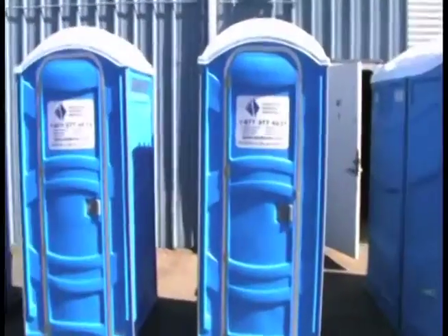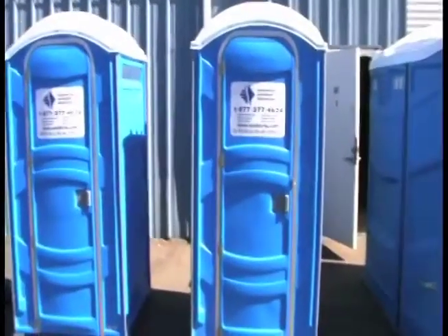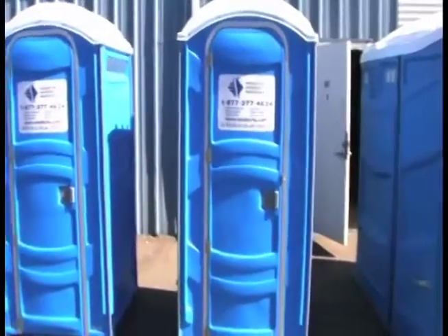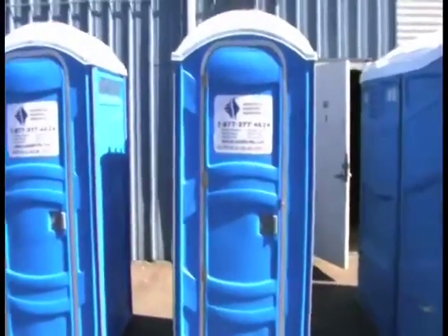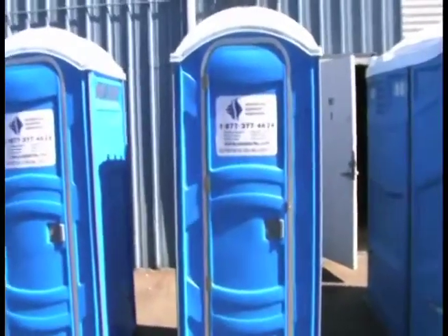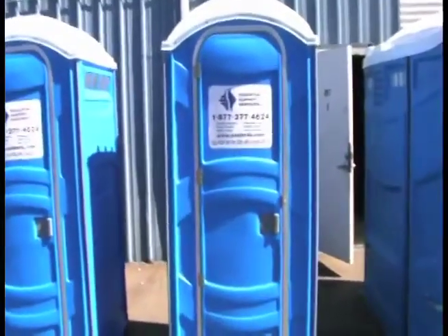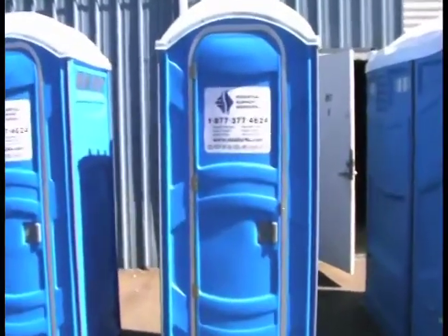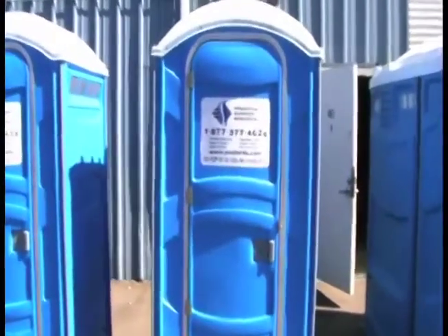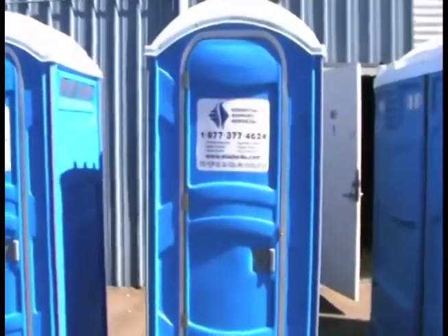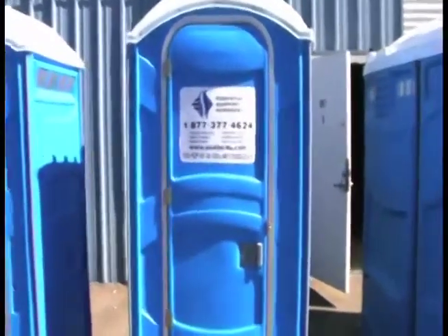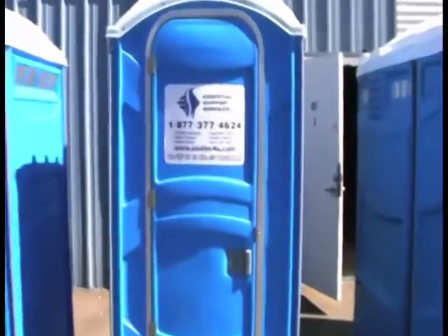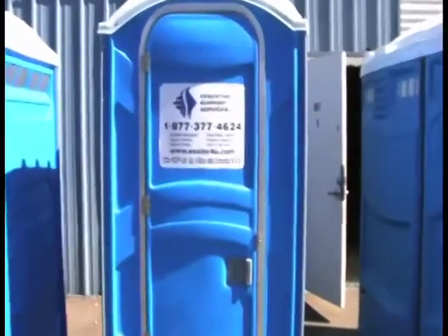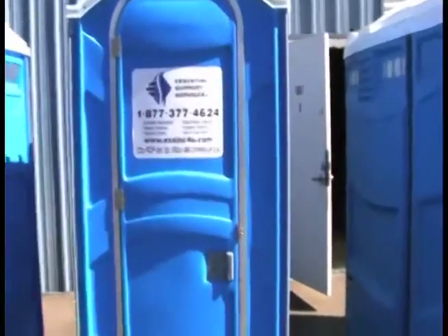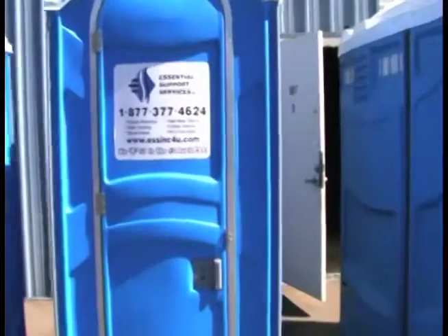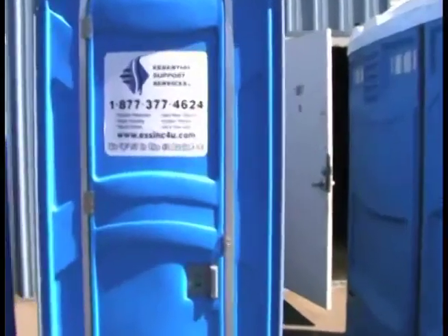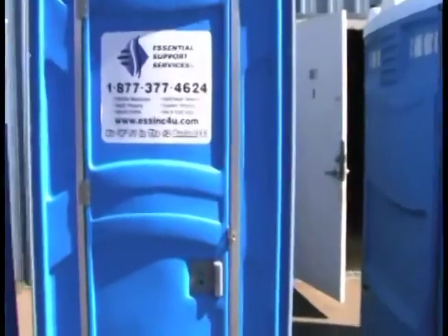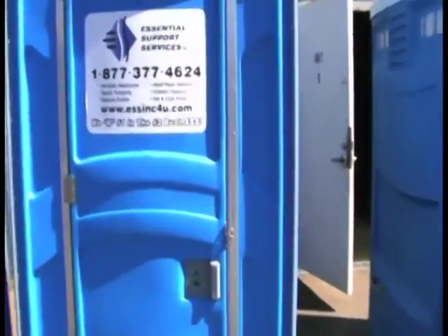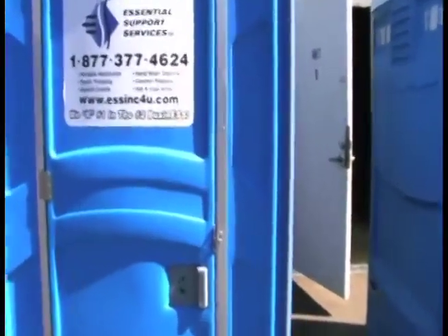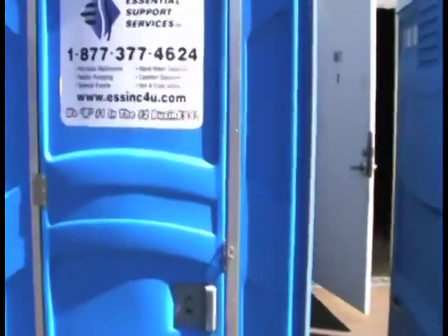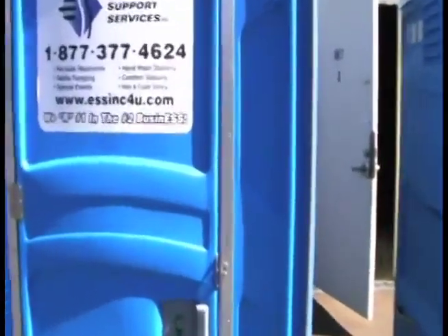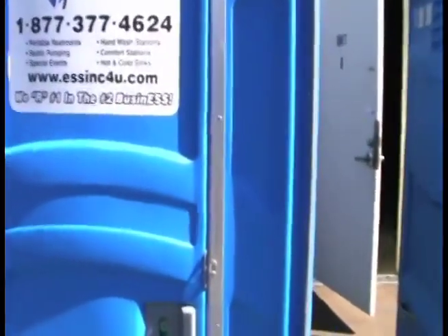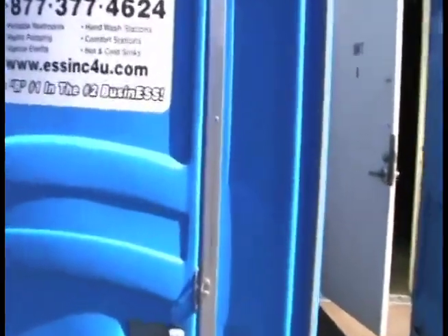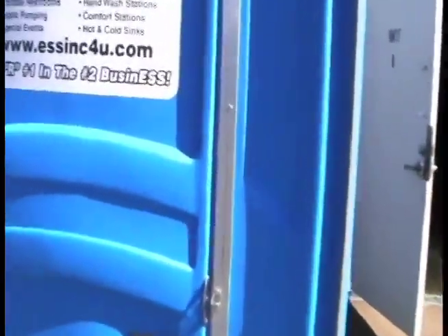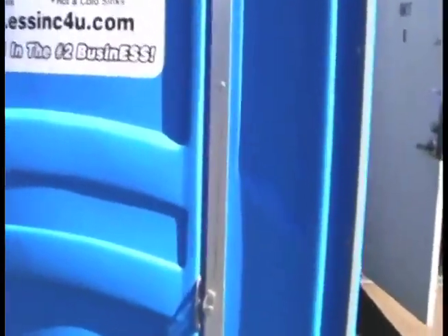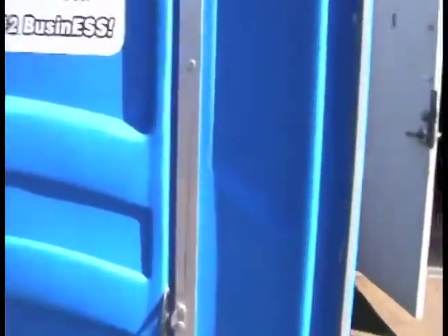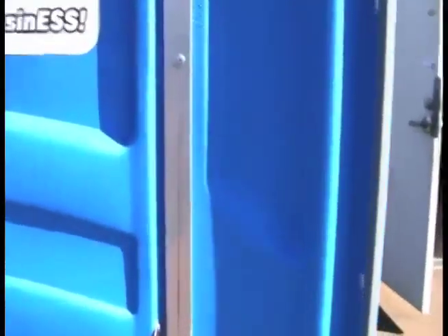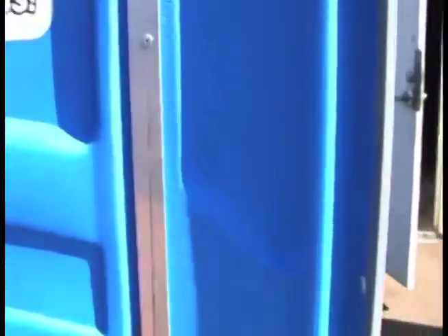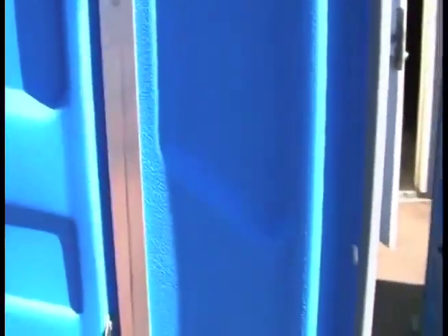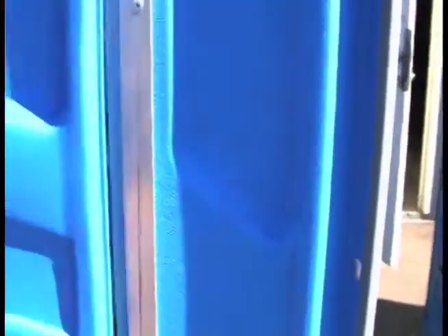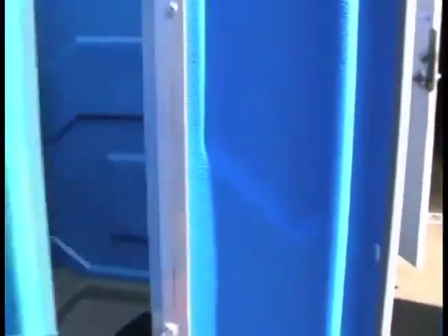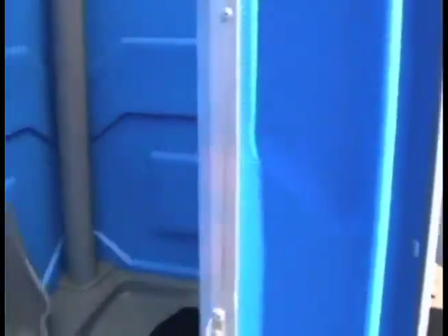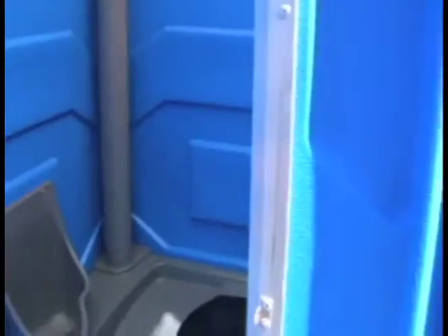The Standard Portable Toilet Rental from Essential Support Services, Inc. is designed to meet most special event, residential, construction, government, and commercial needs.